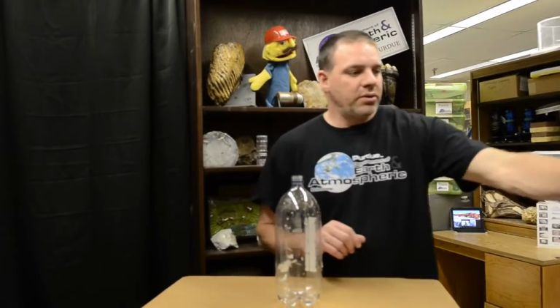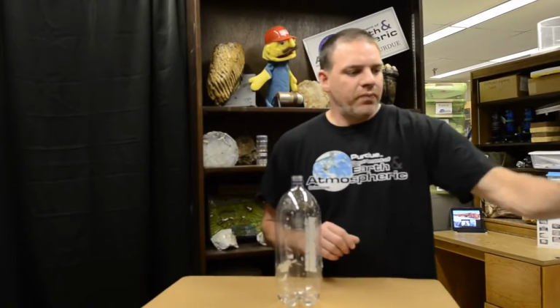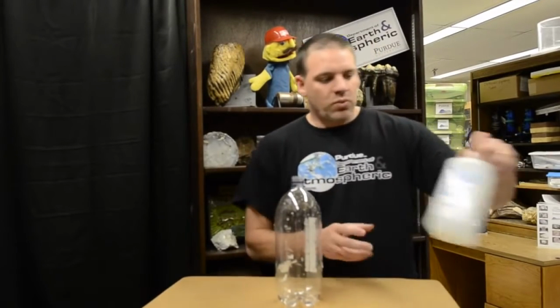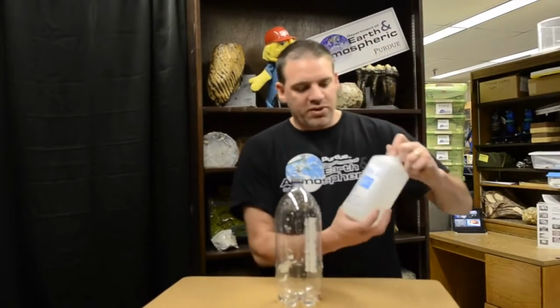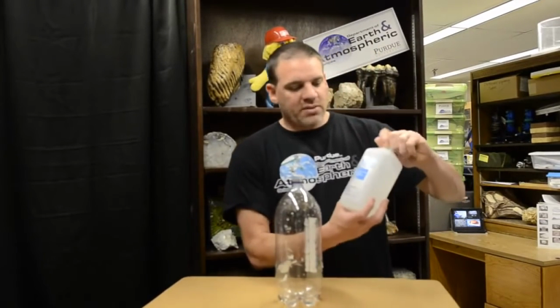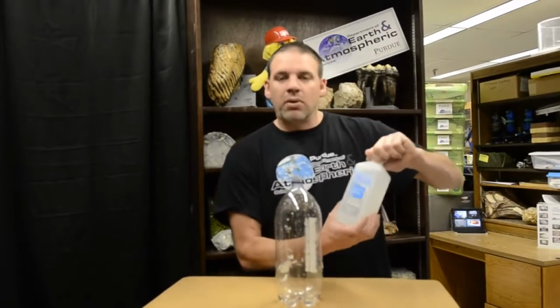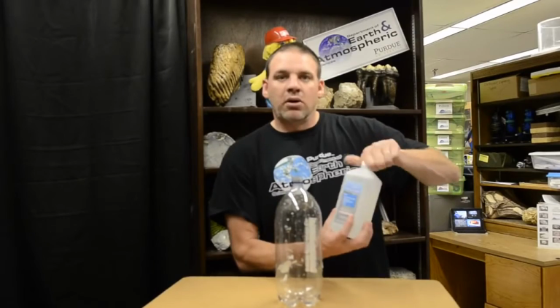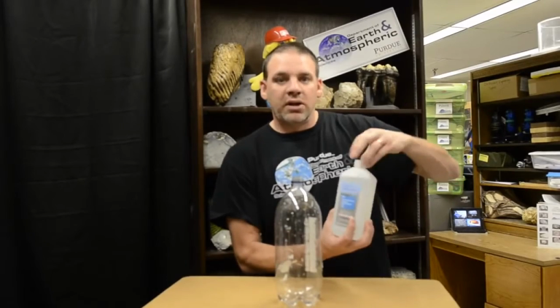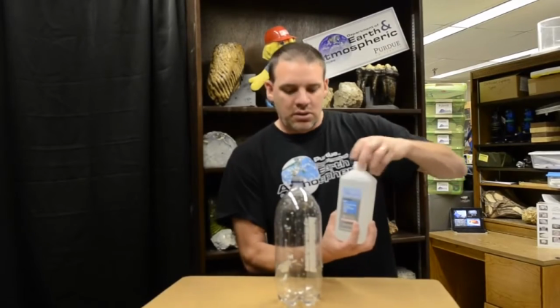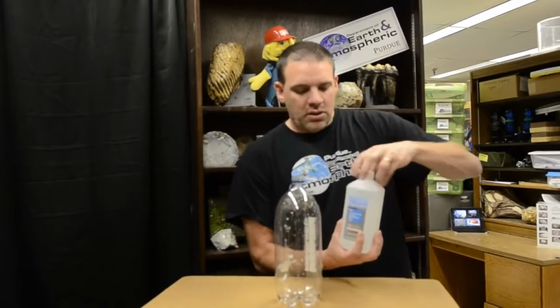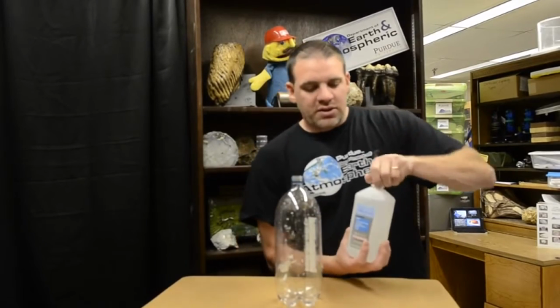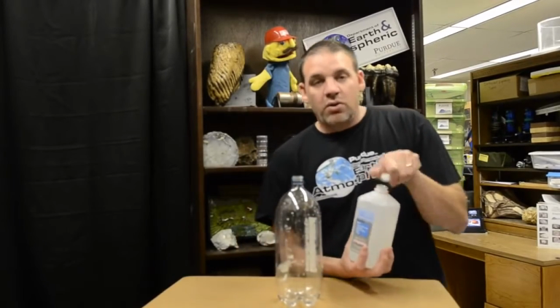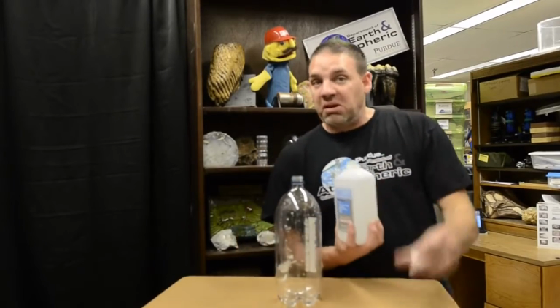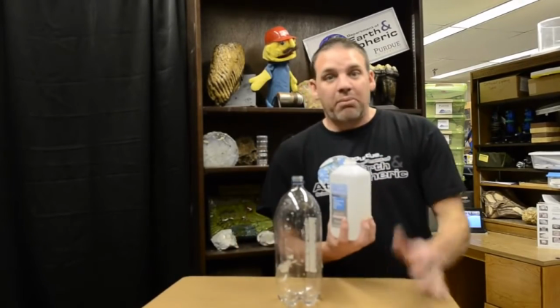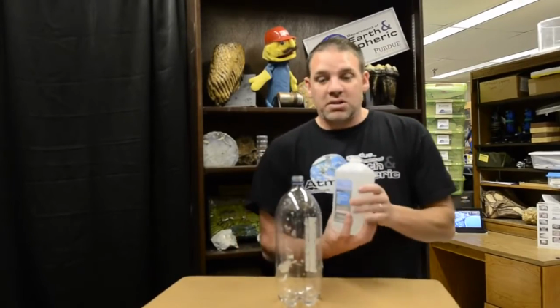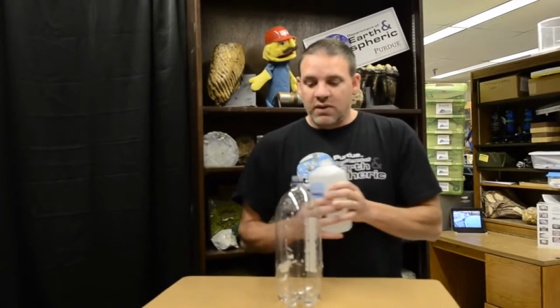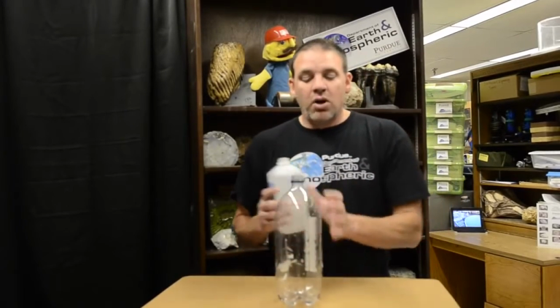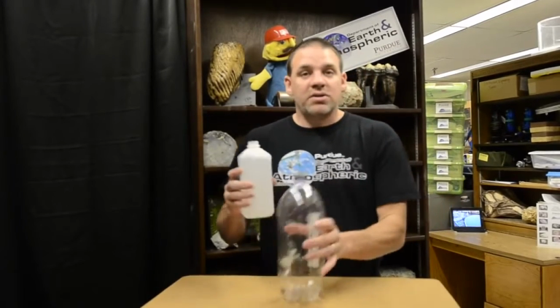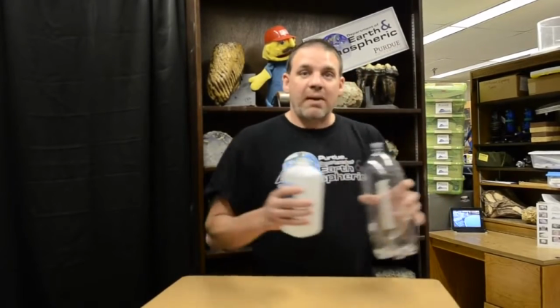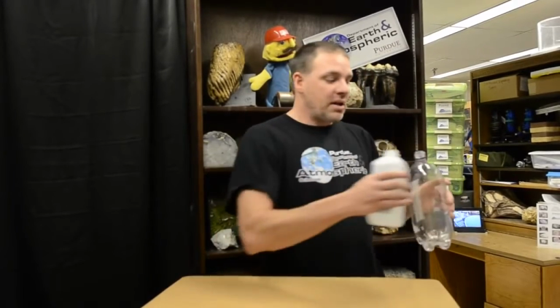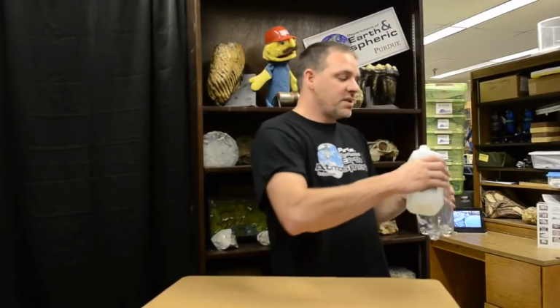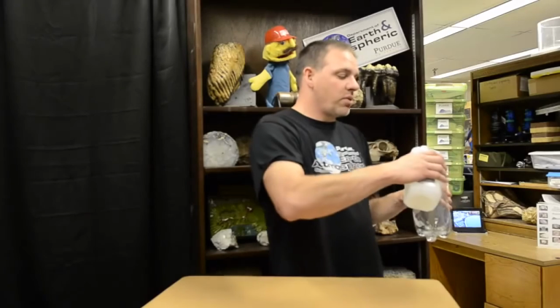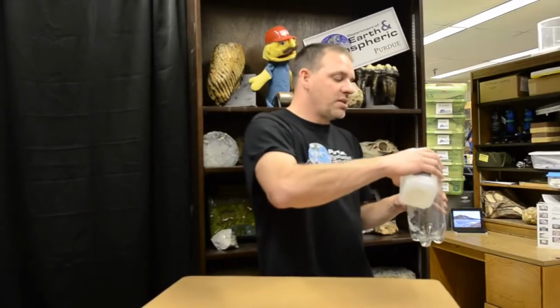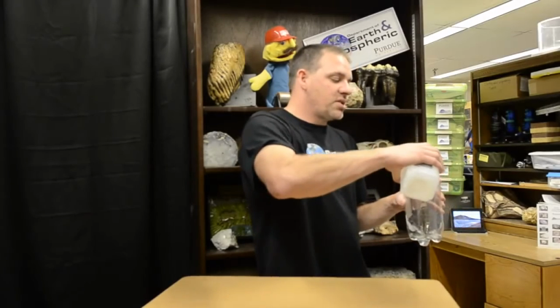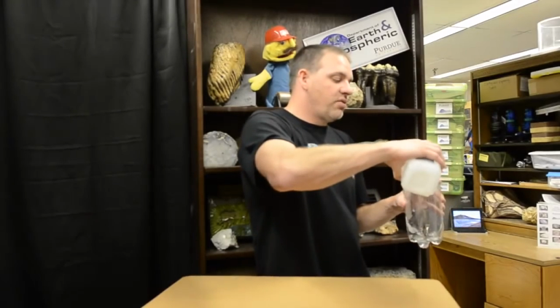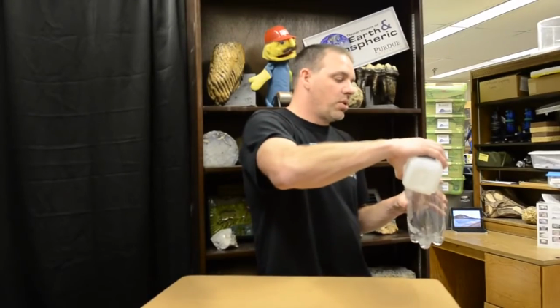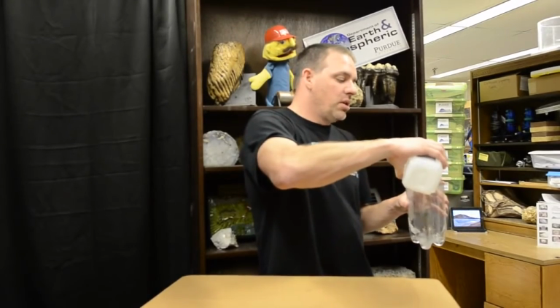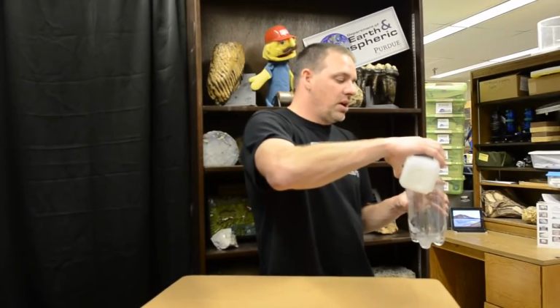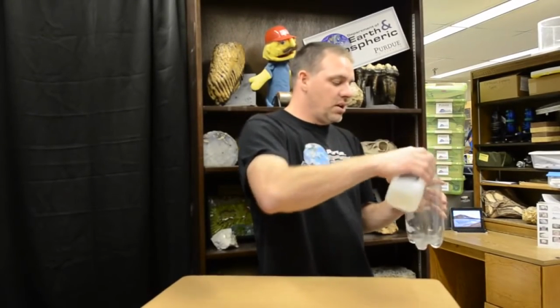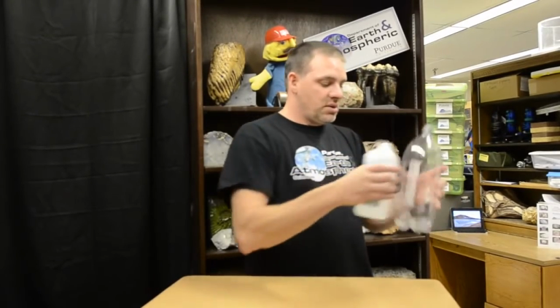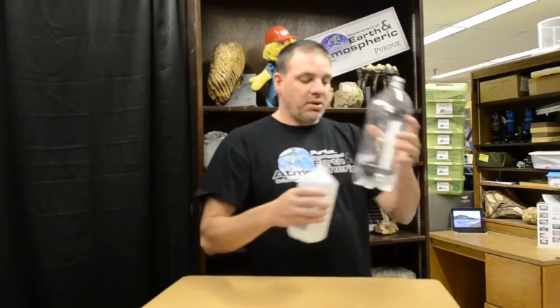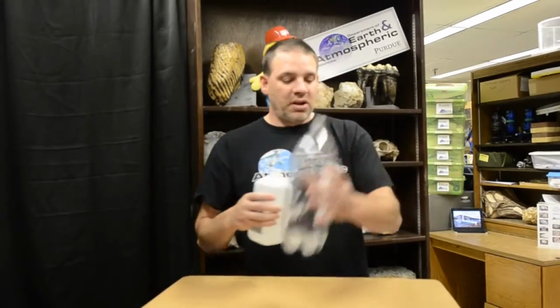For our younger kids, we just want them to understand that clouds are made from water. So what we'll do is put some isopropyl alcohol in — it has a very low evaporation rate, it'll start evaporating, and give us something for the condensation to form on. Just dump a little bit in.